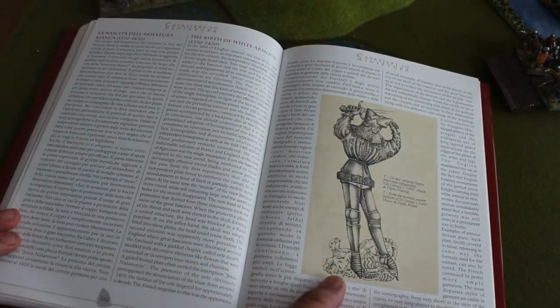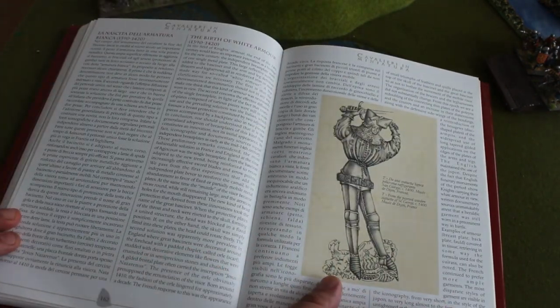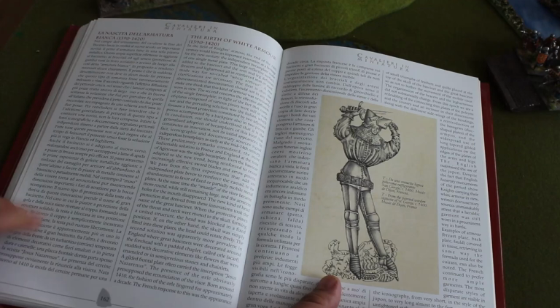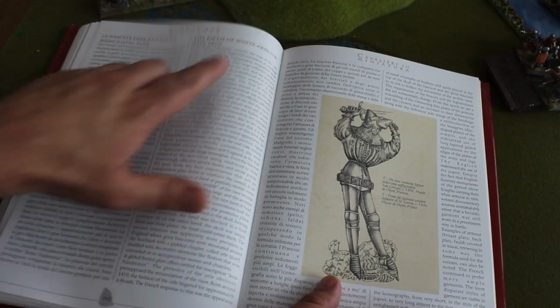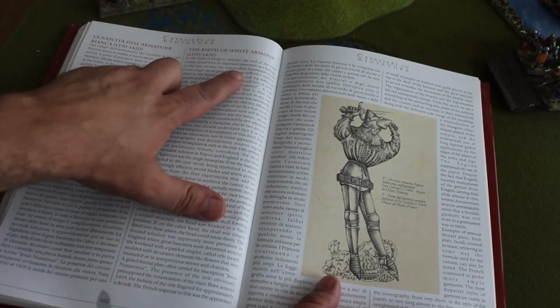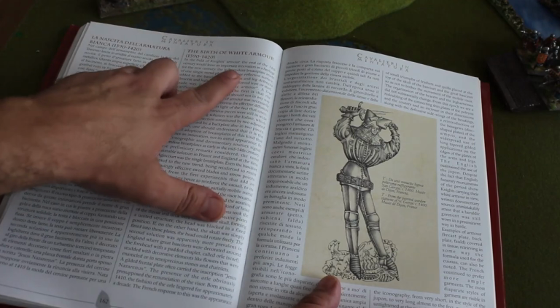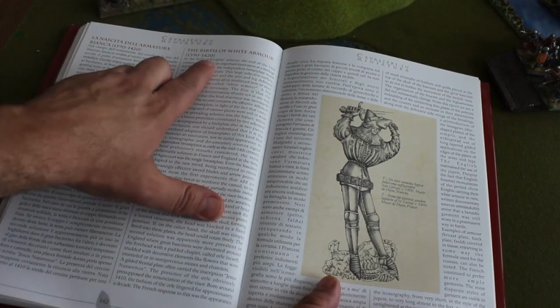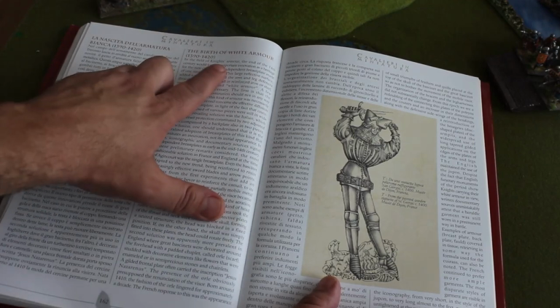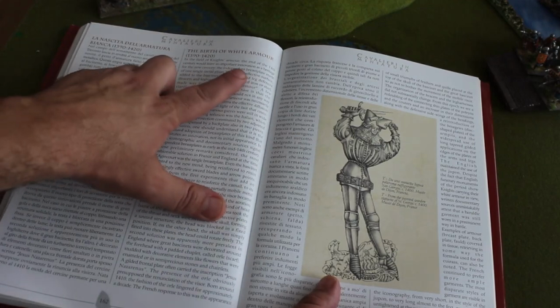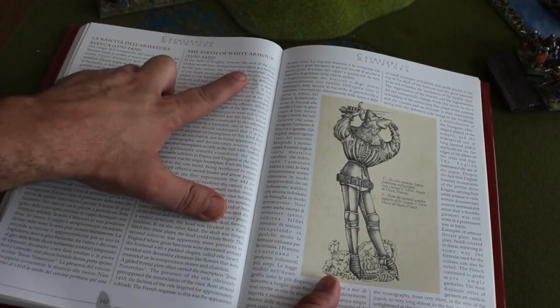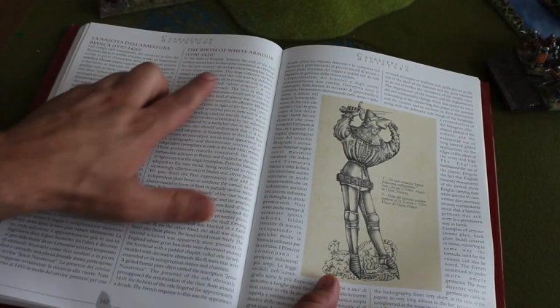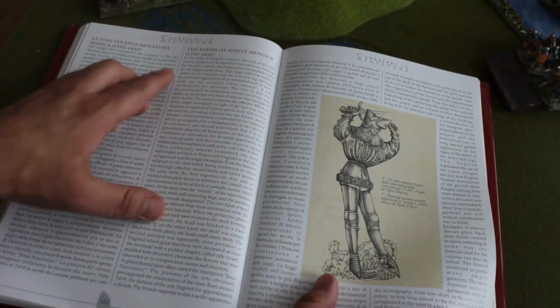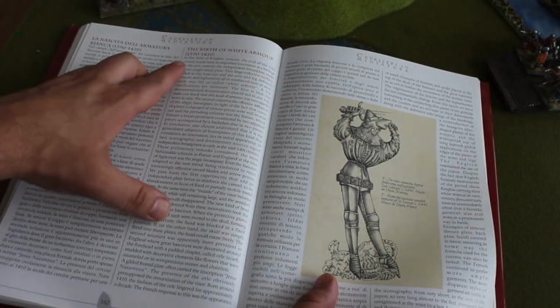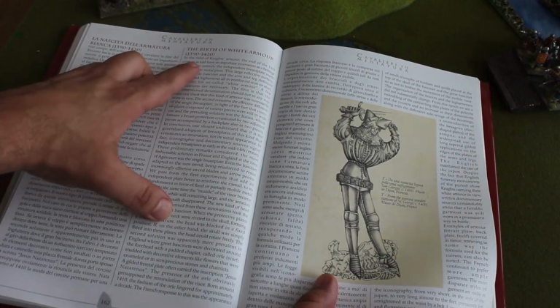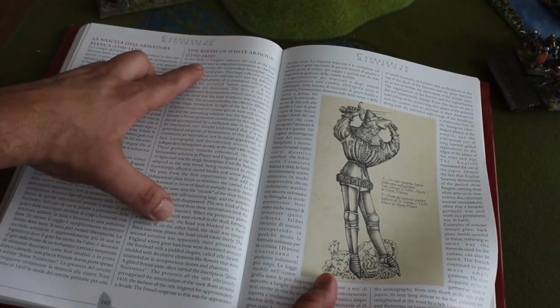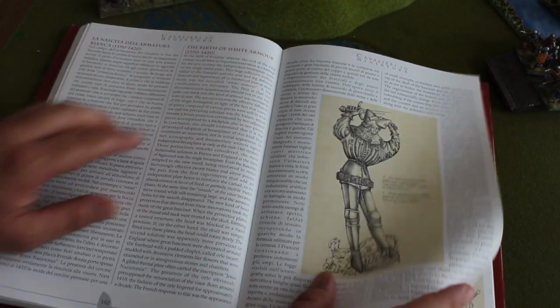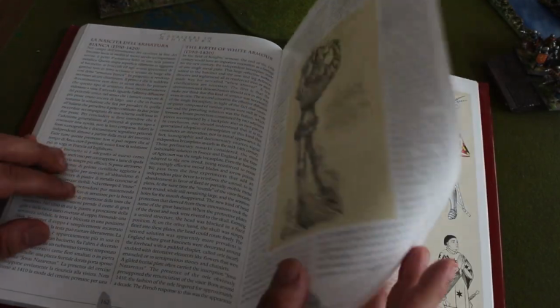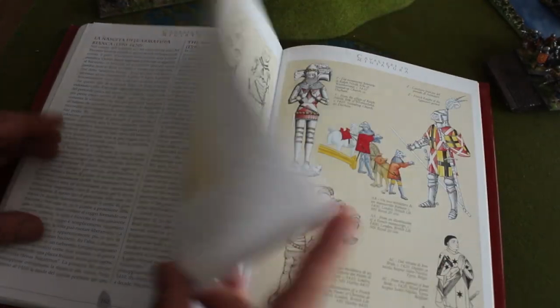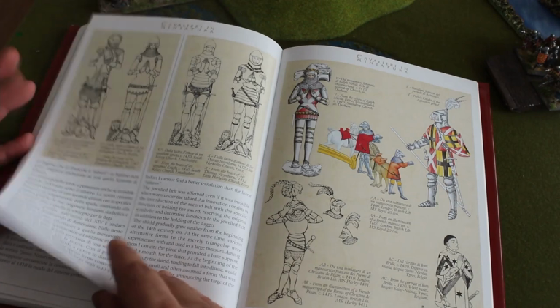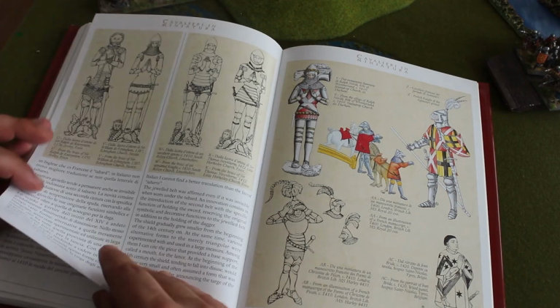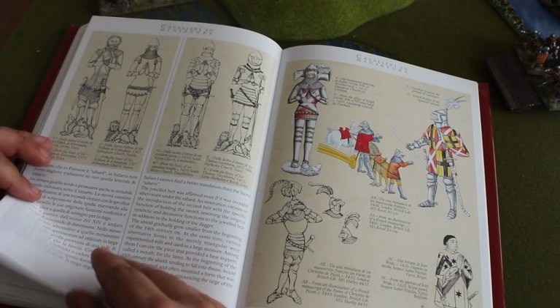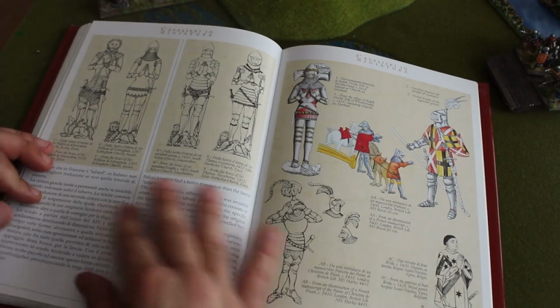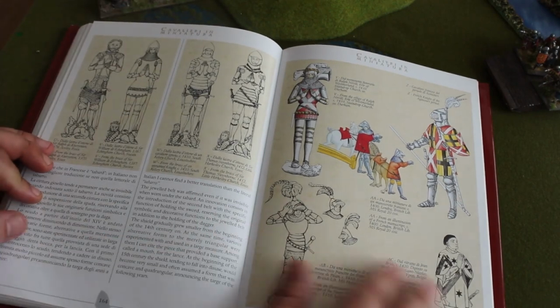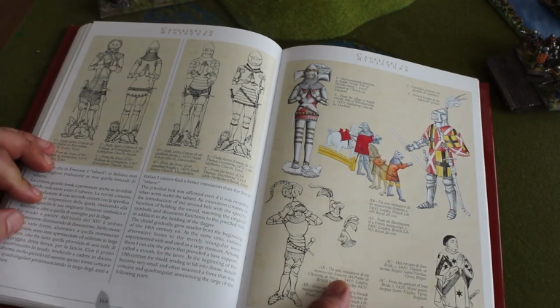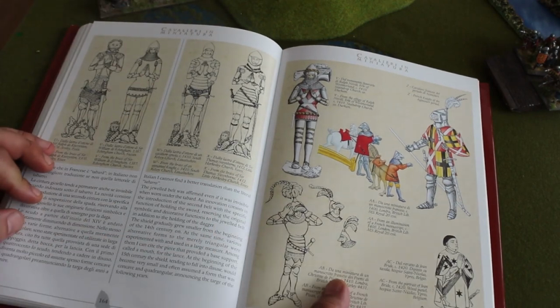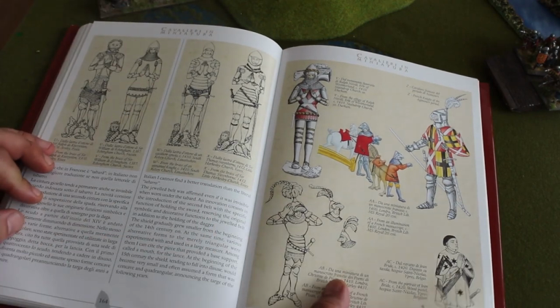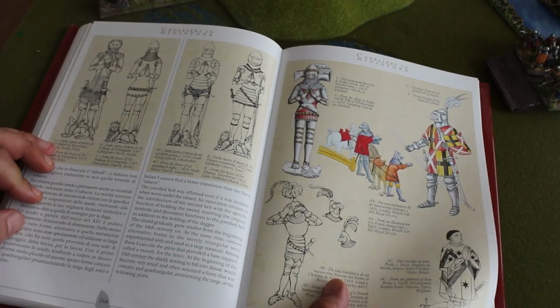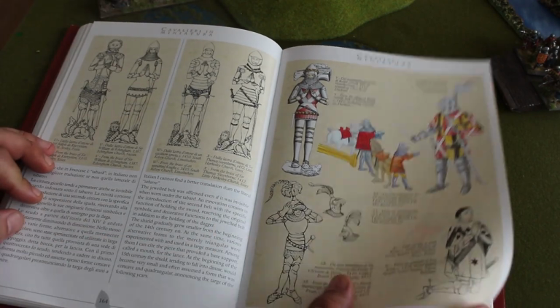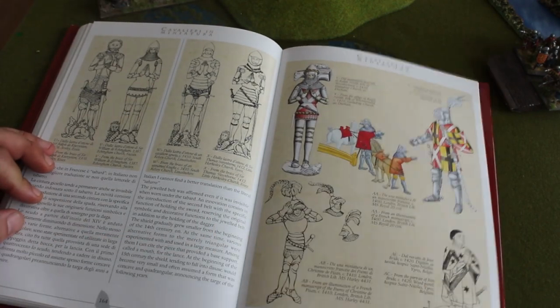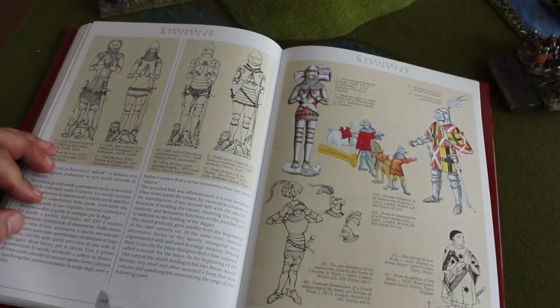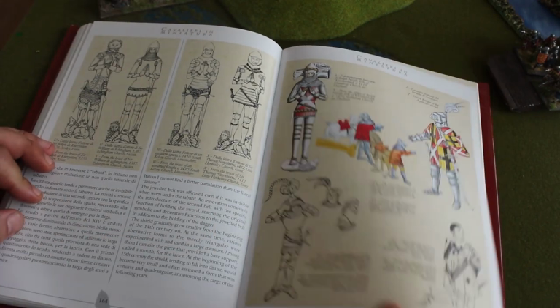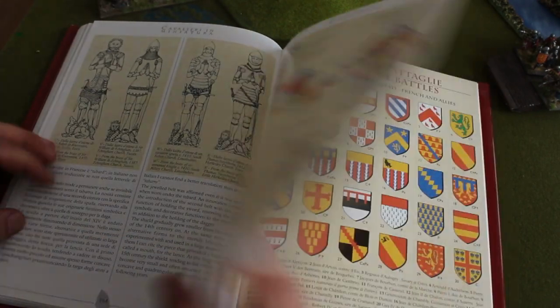The birth of white armour, 1390 to 1420. Again, in detail with brilliant sketches.